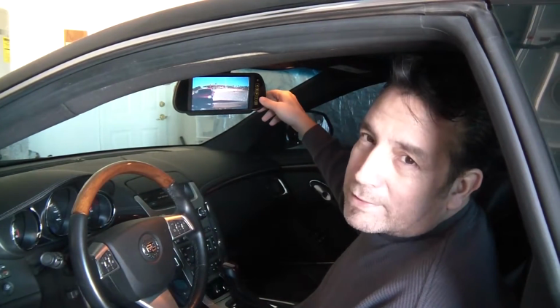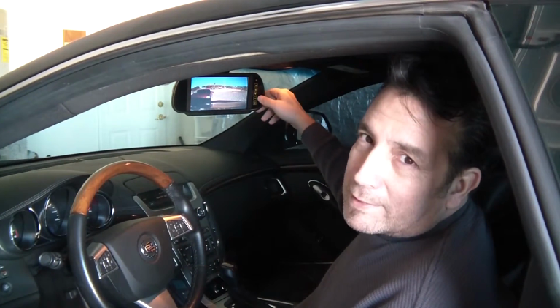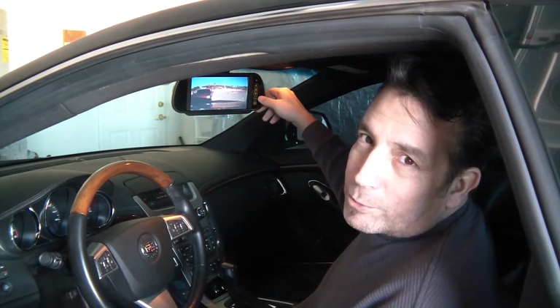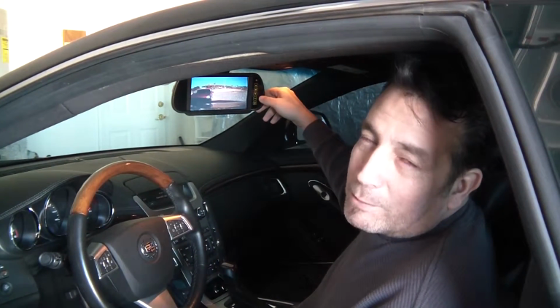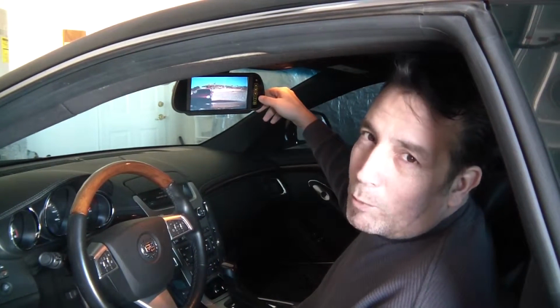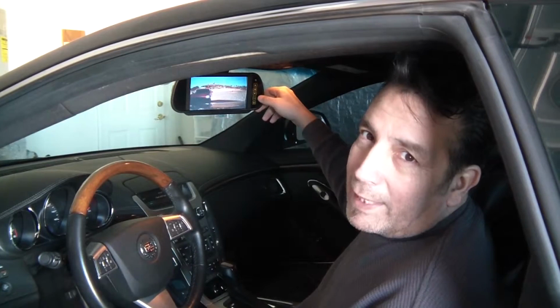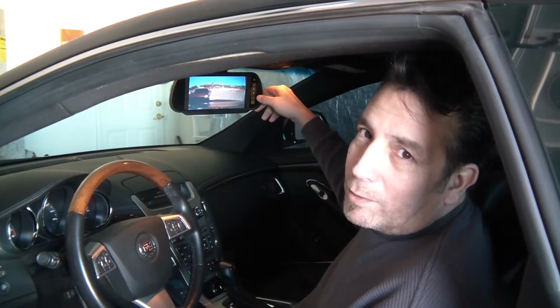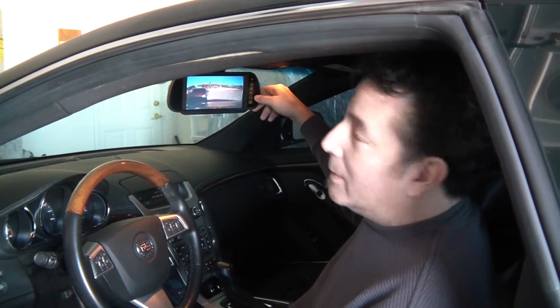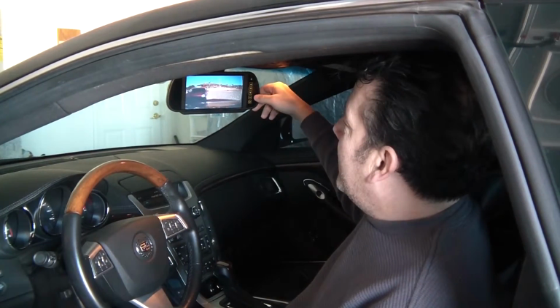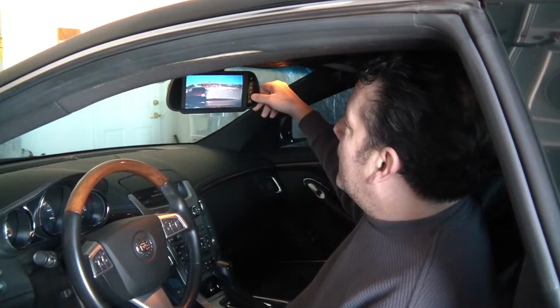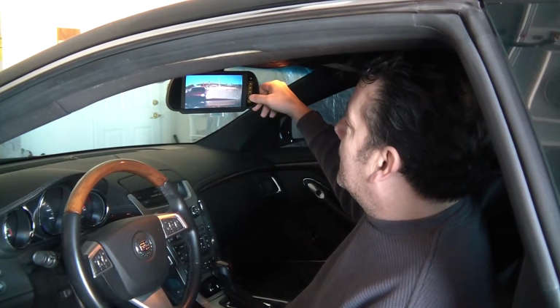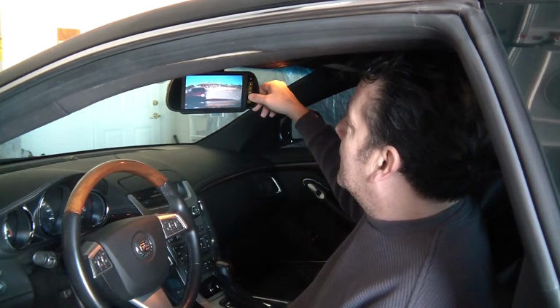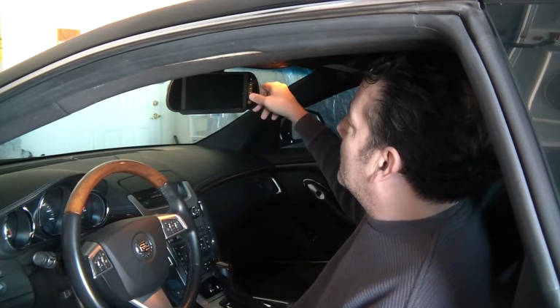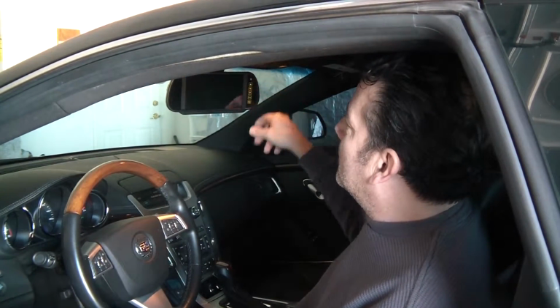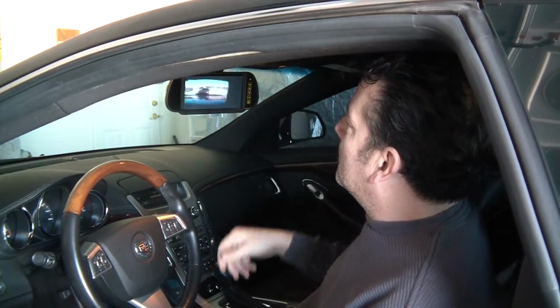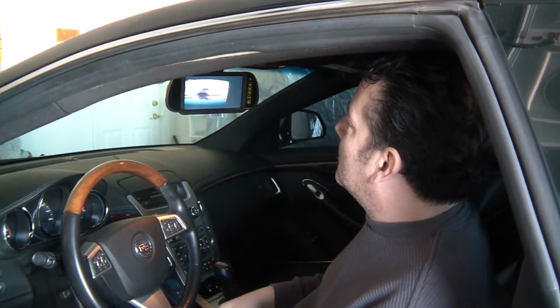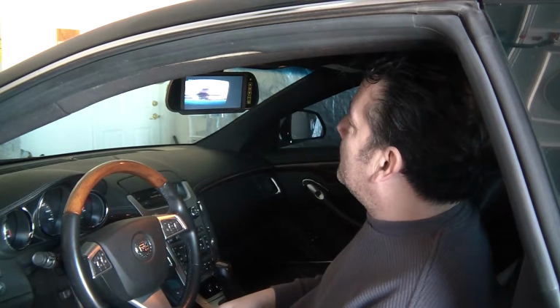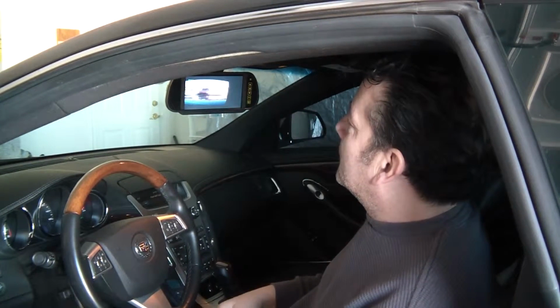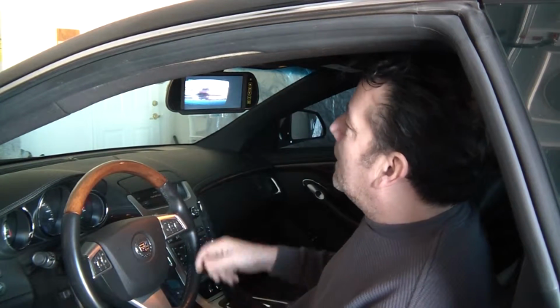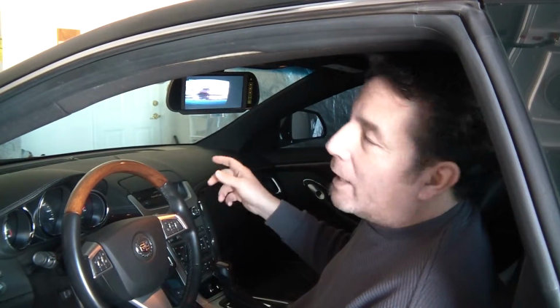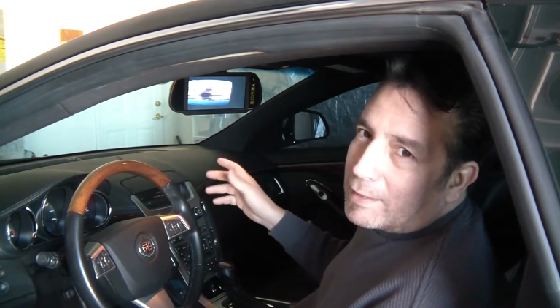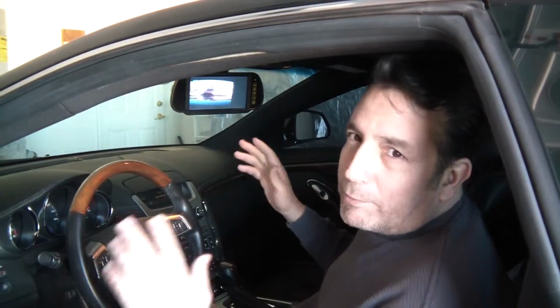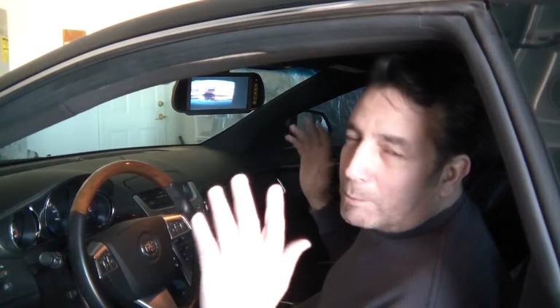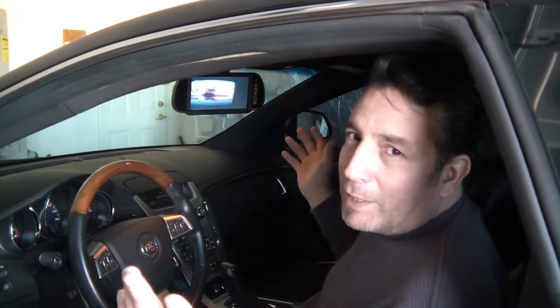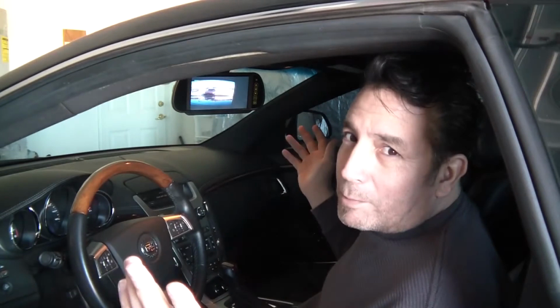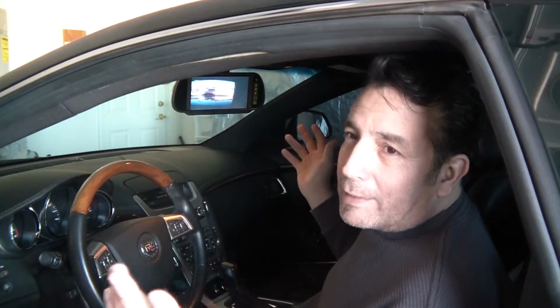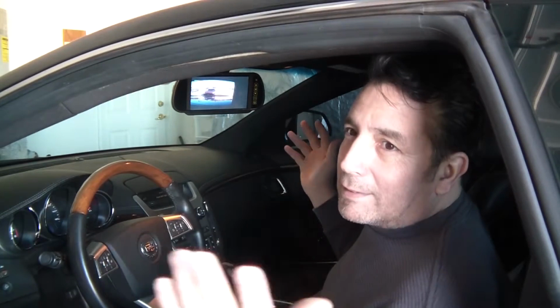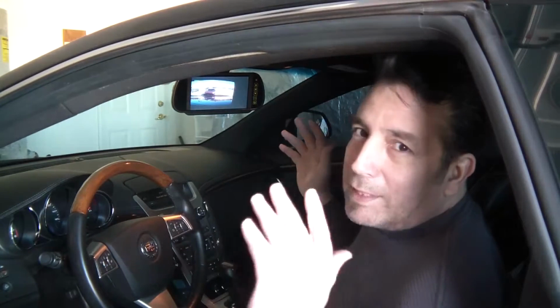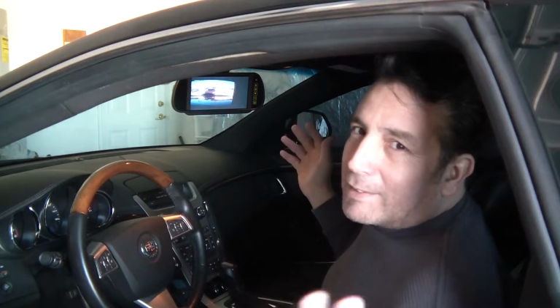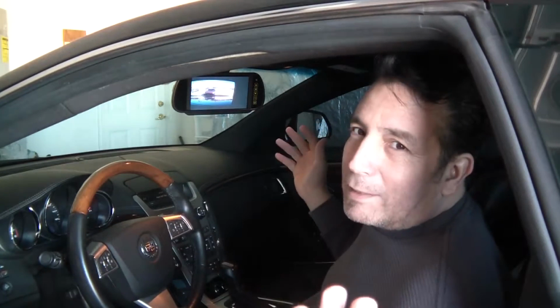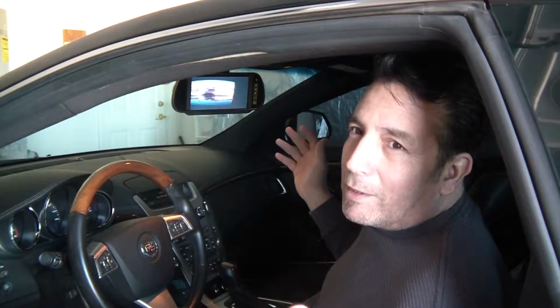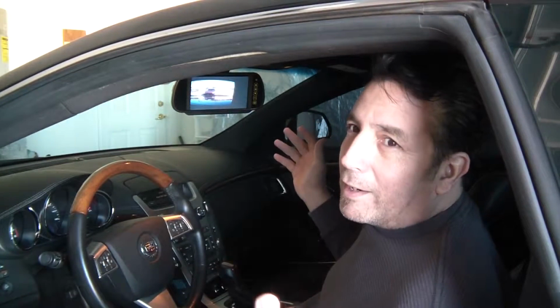Watch this — I'm going to switch to my wide-angle camera. Now I have a great view of my blind spots, even on the side of my car.